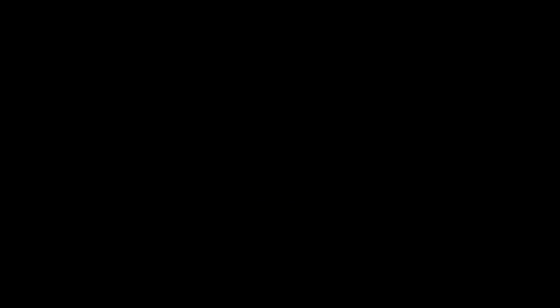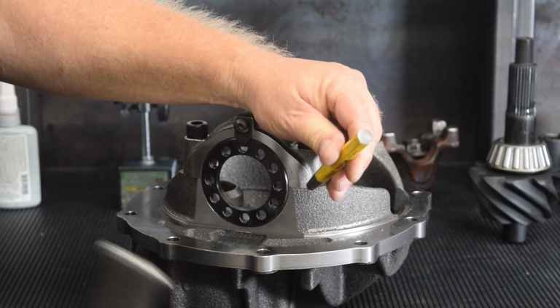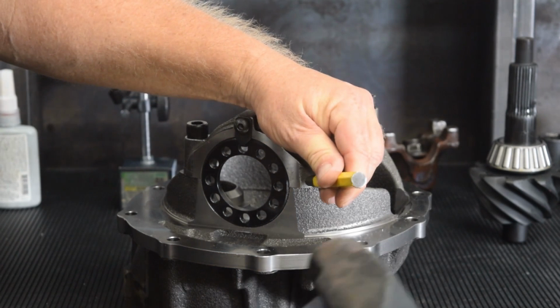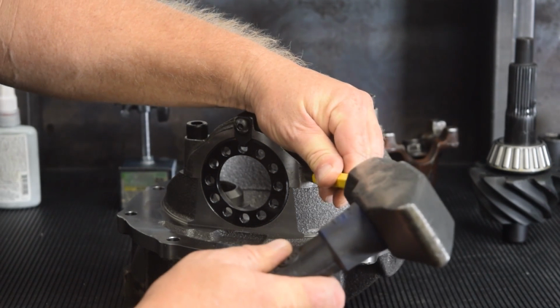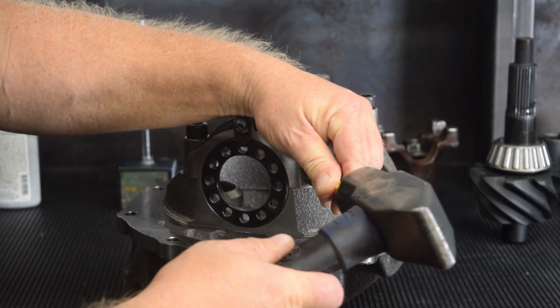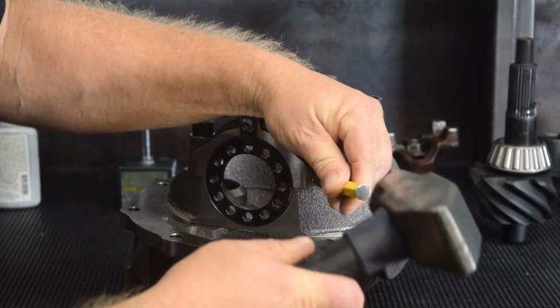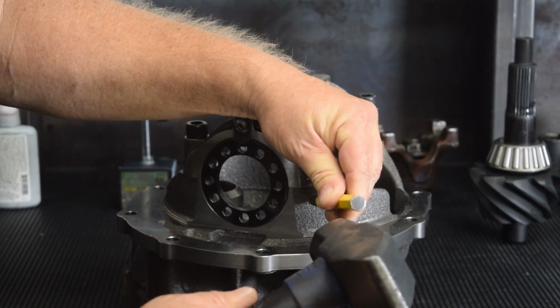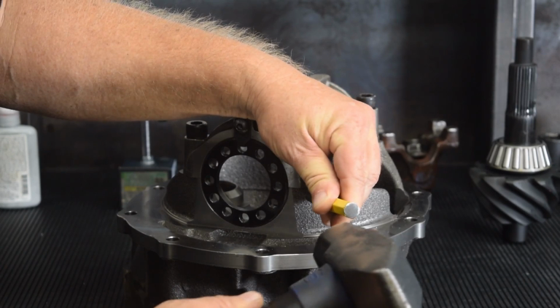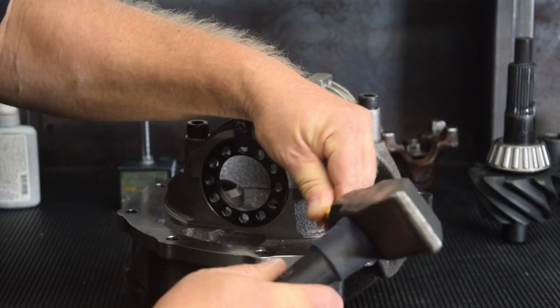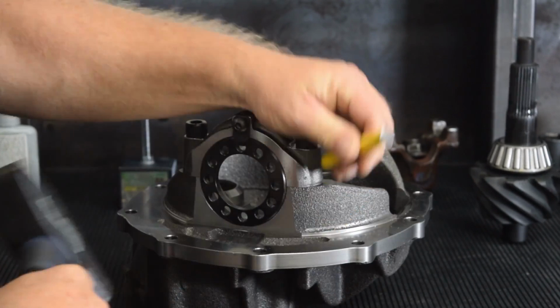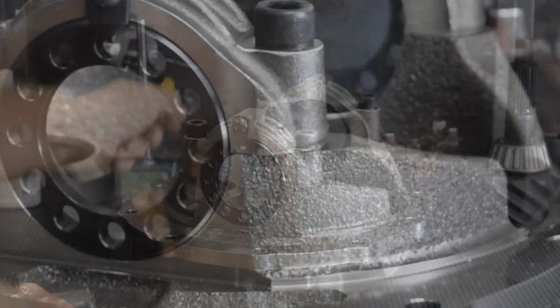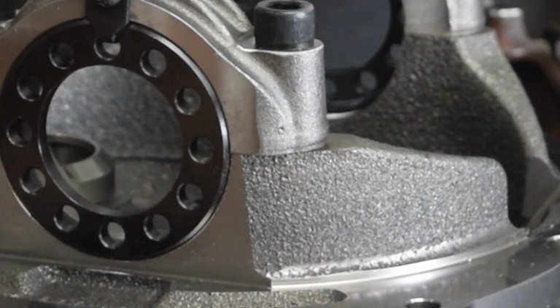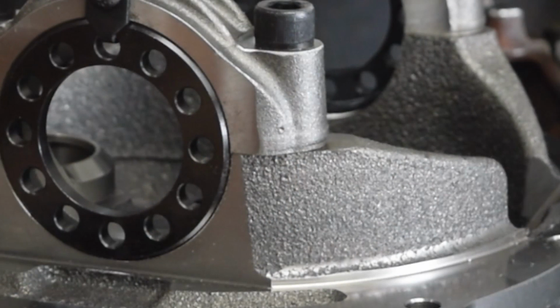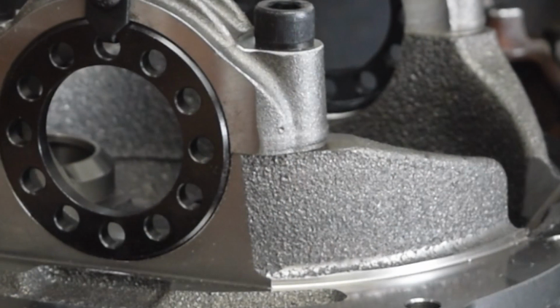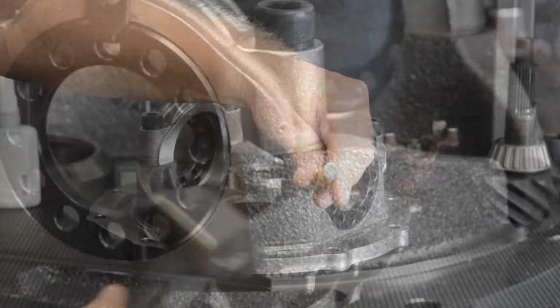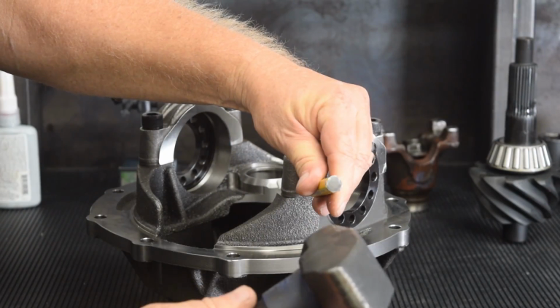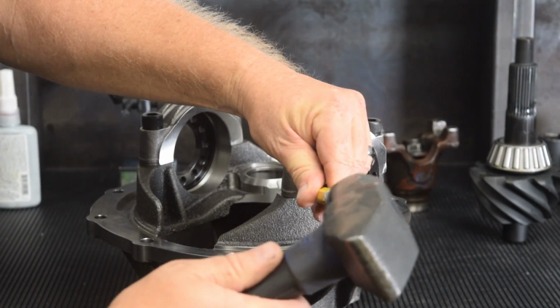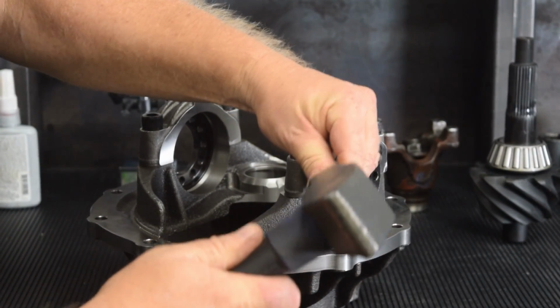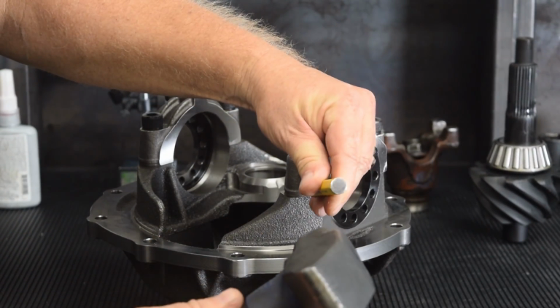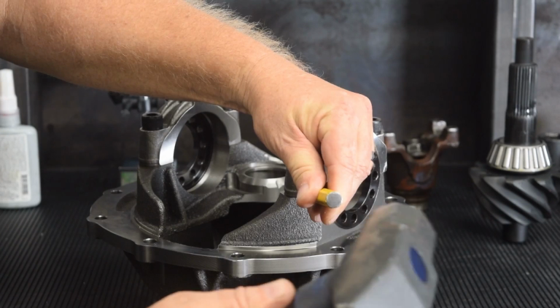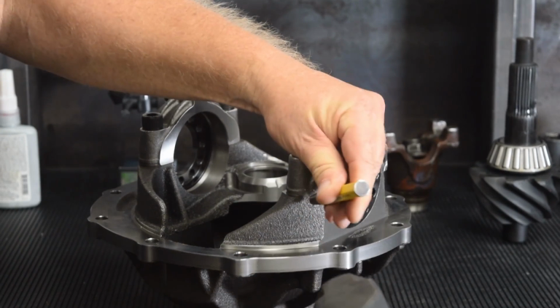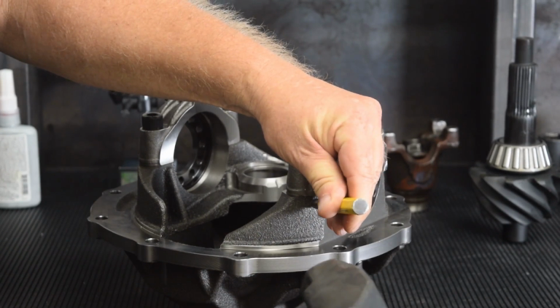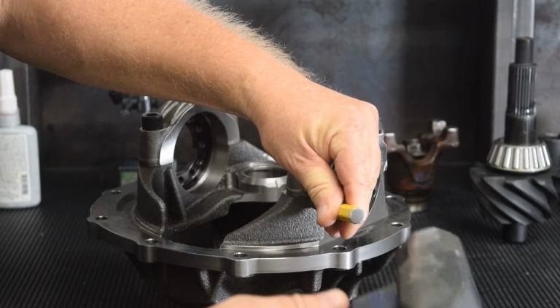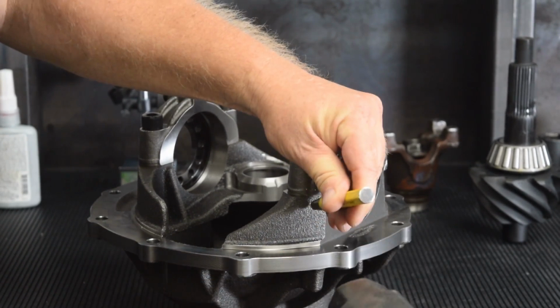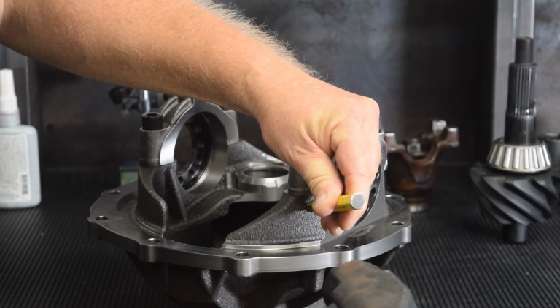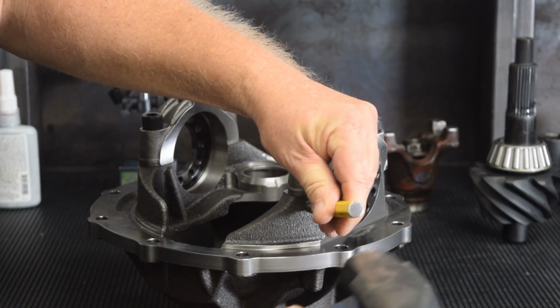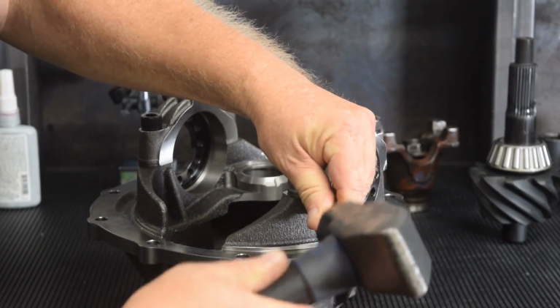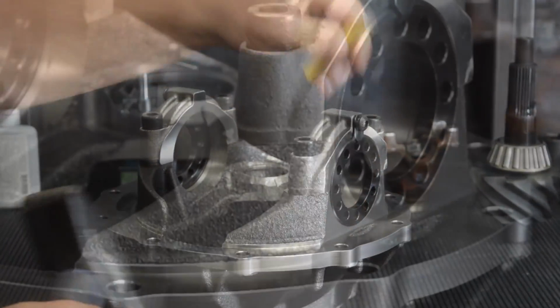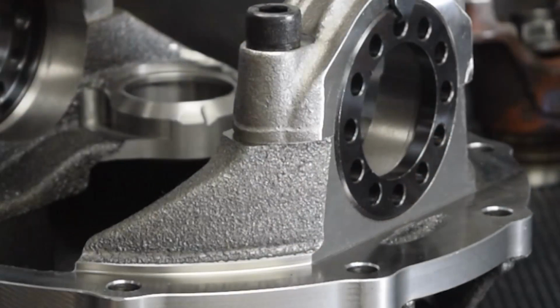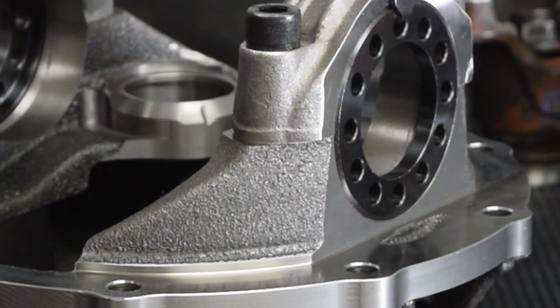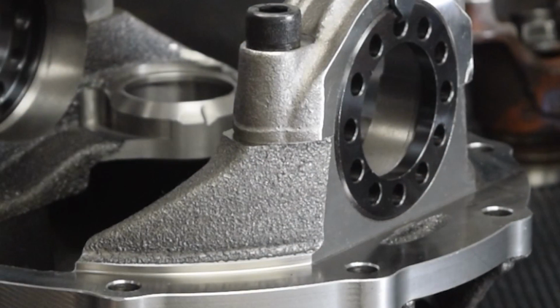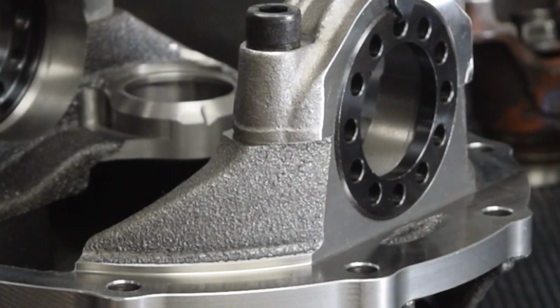The heart of the Ford 9-inch is the third member case. It is important to assemble the bearing caps on the proper side and orientation. If the bearing caps are not already marked, the installer will punch light identification marks into the caps and case sides for quick visual reference during assembly.